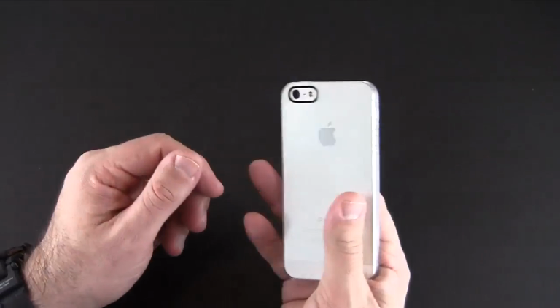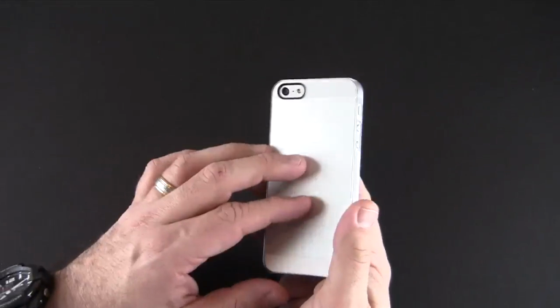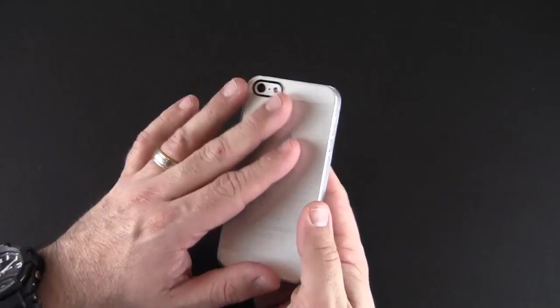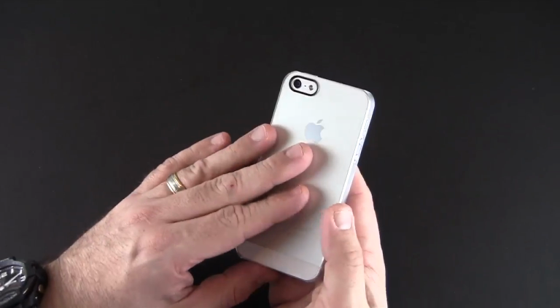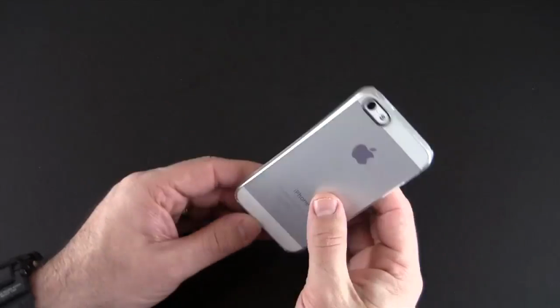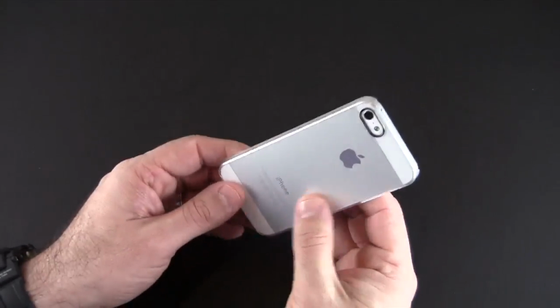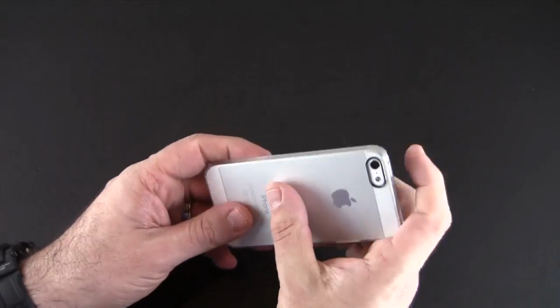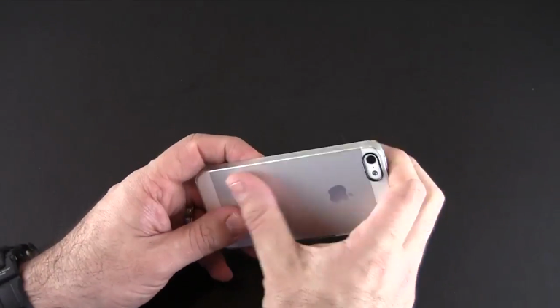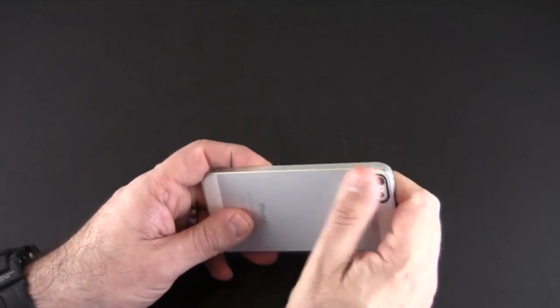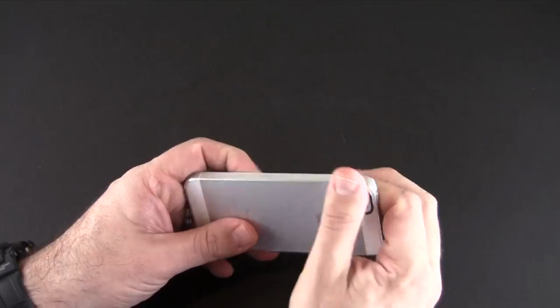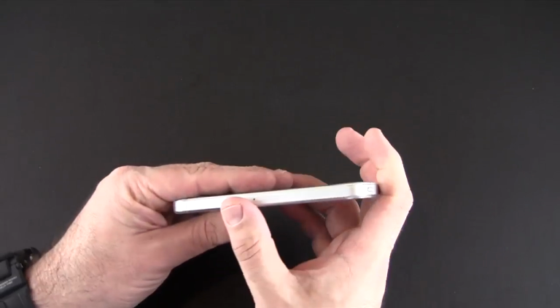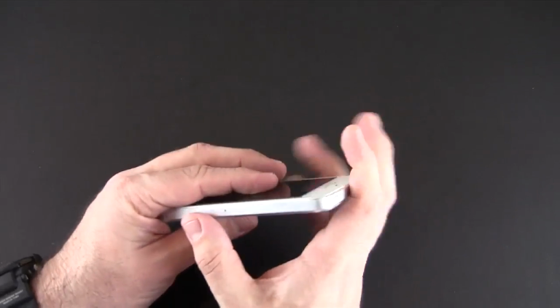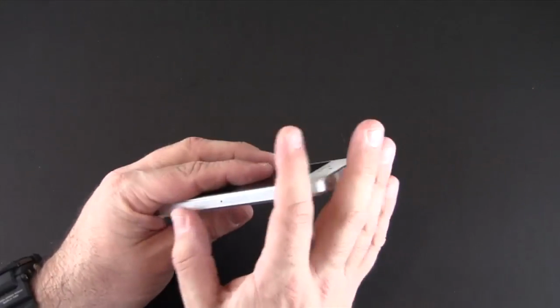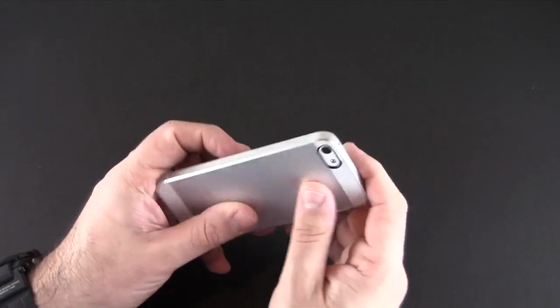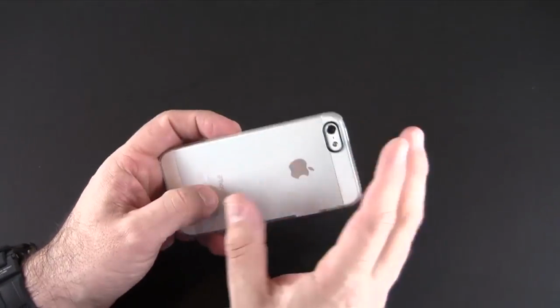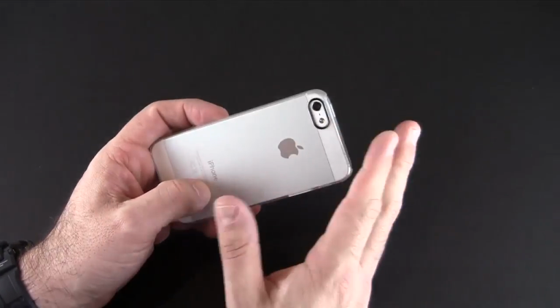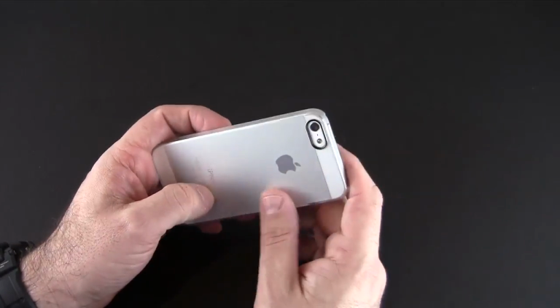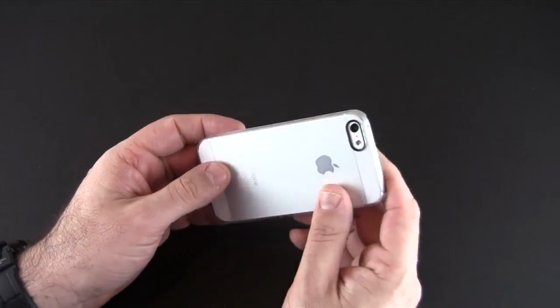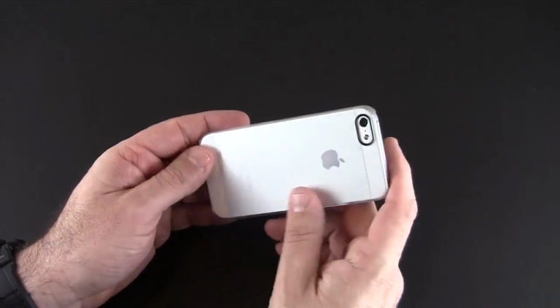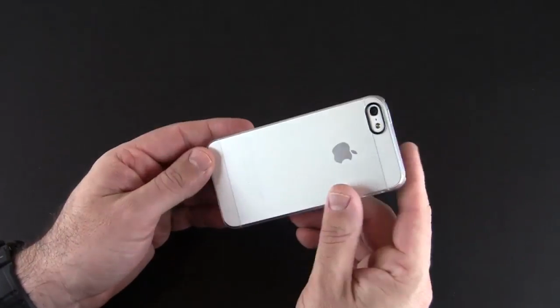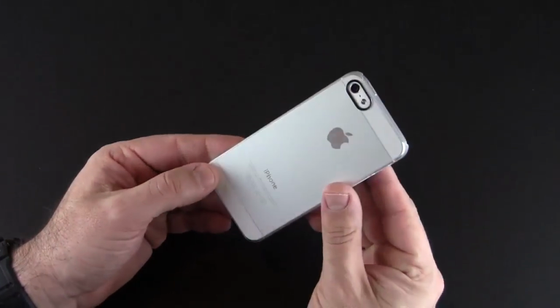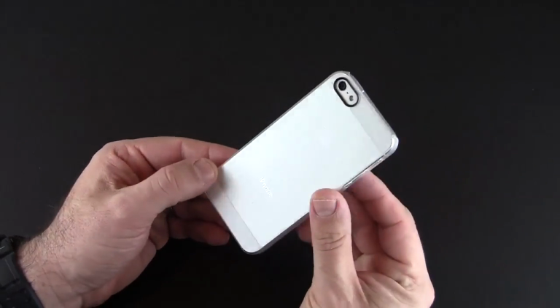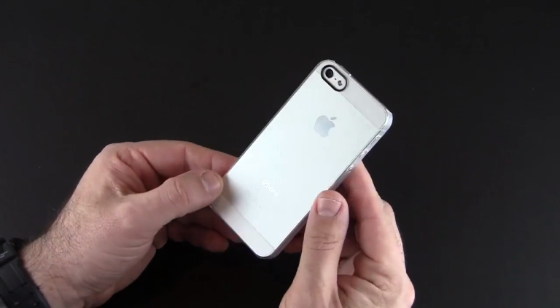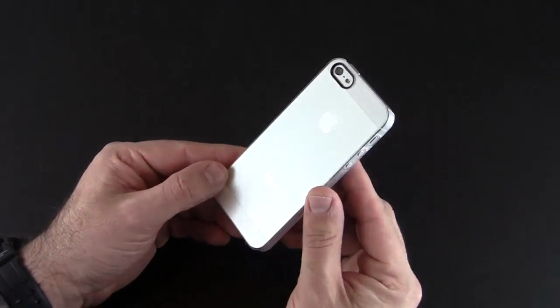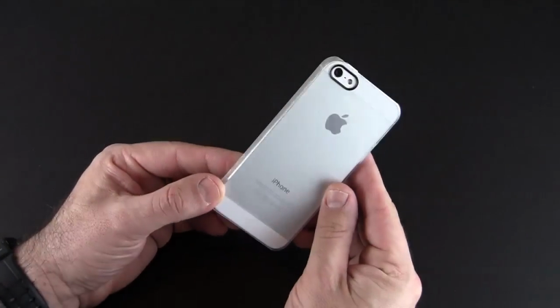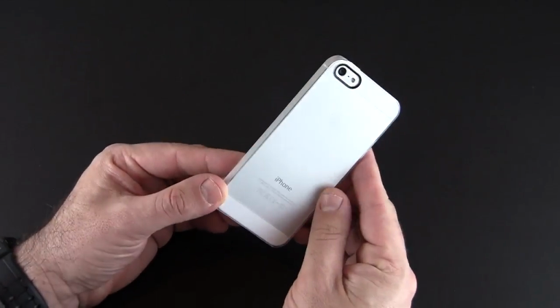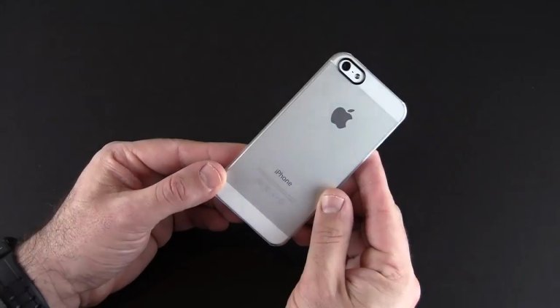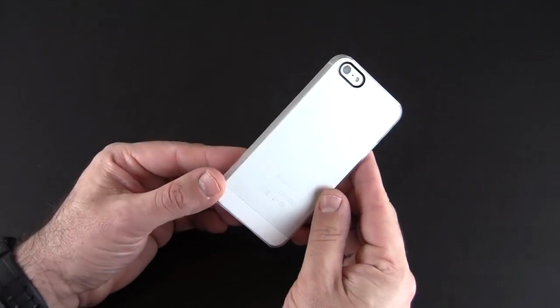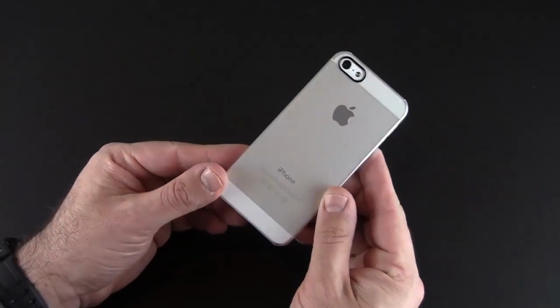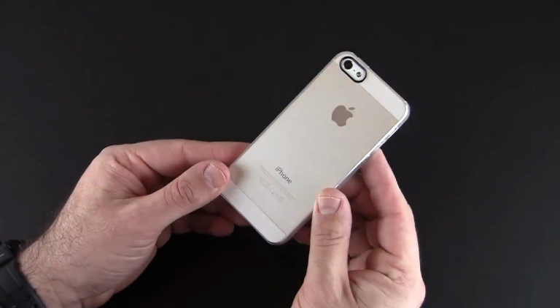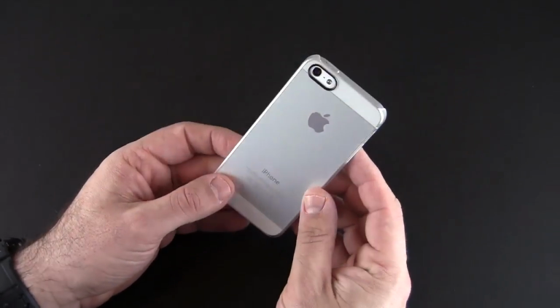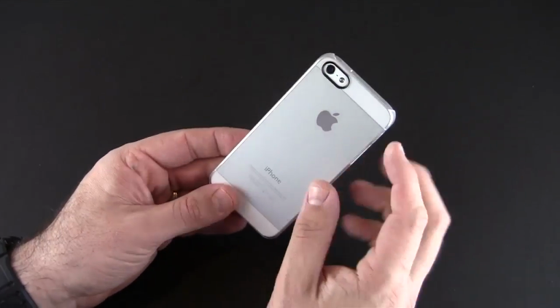This case is not going to offer much in the way of protection. It's more about protecting your phone from light scuffs and scratches while still showing it off. You can see it's hard to tell that I even have a case on my phone at all.